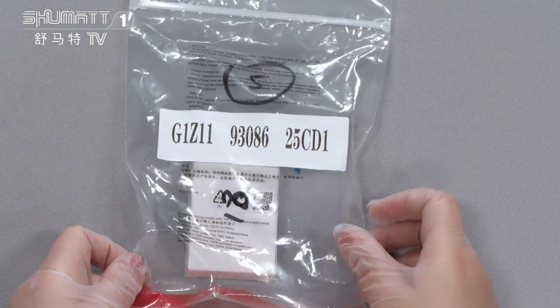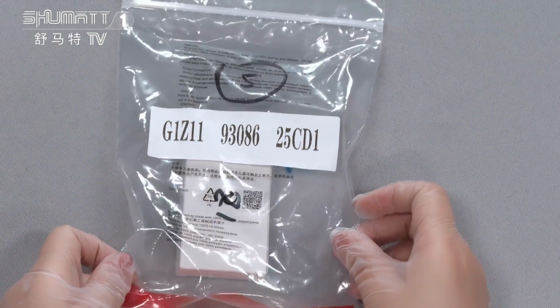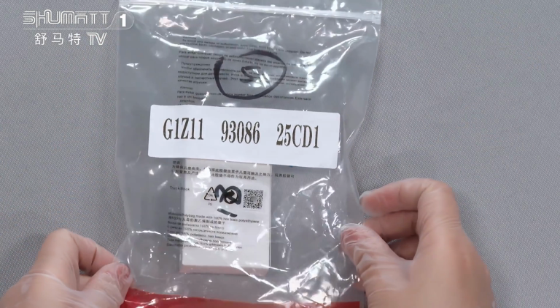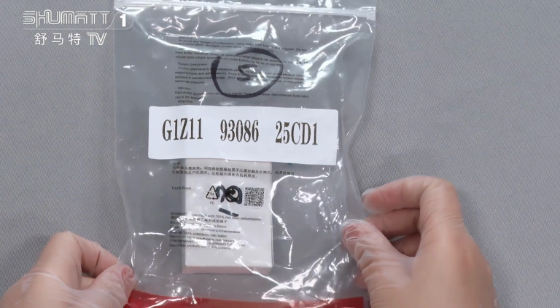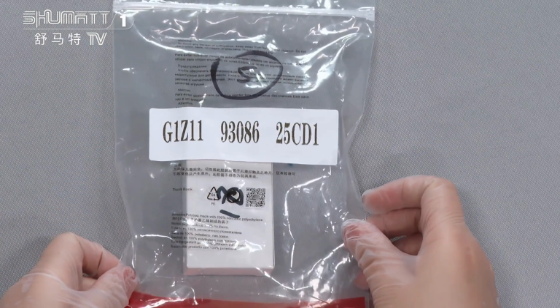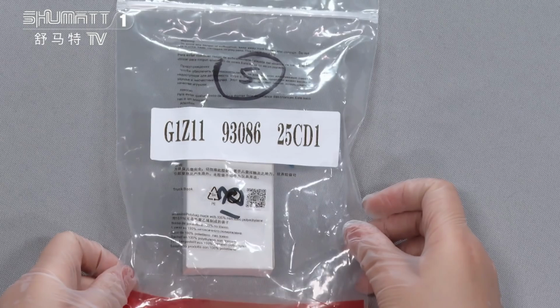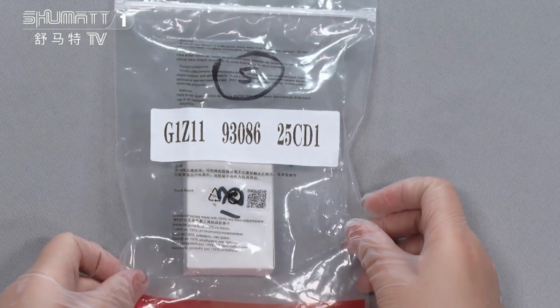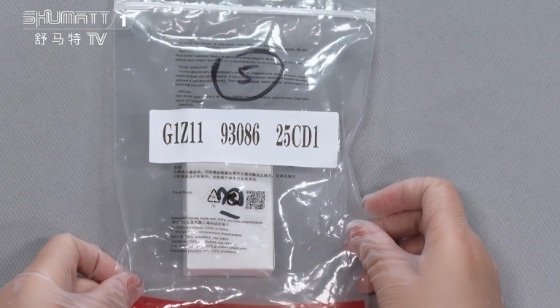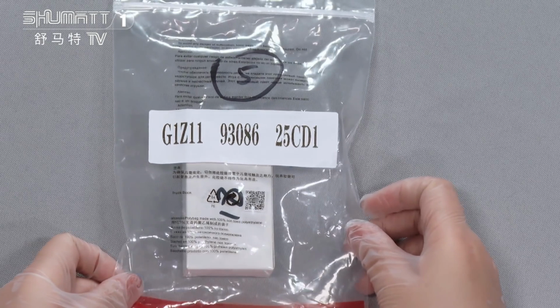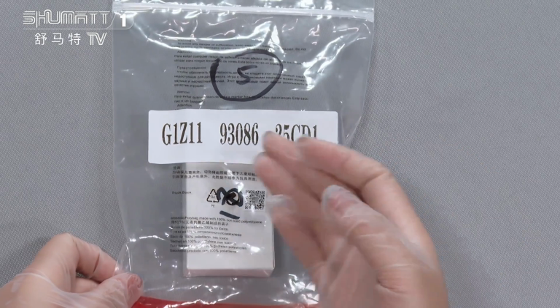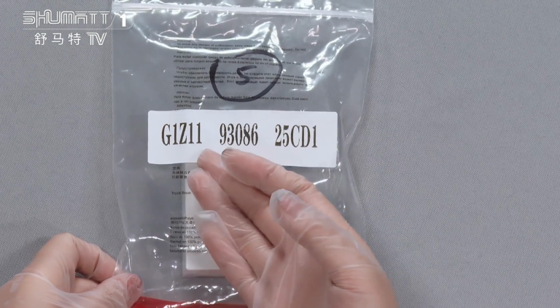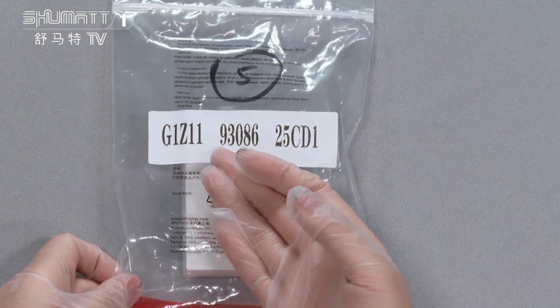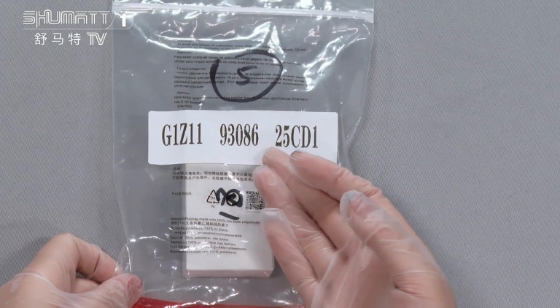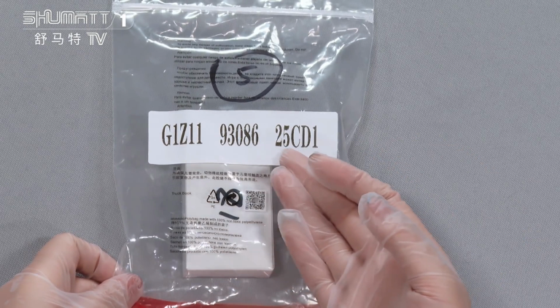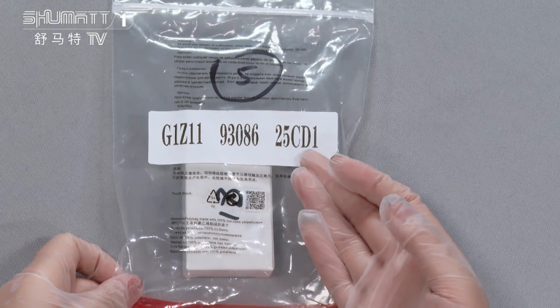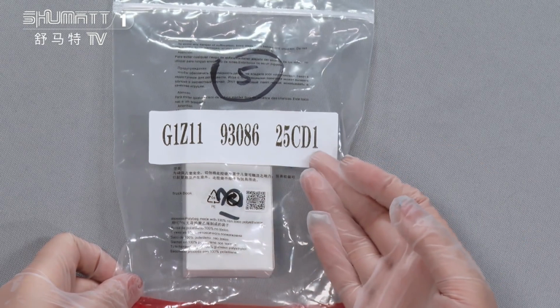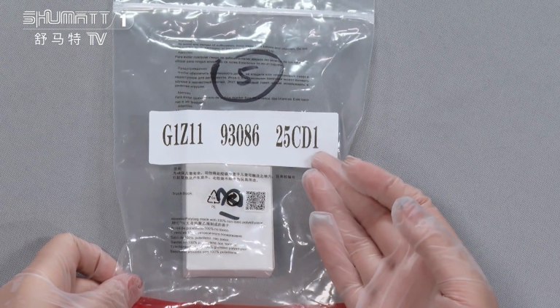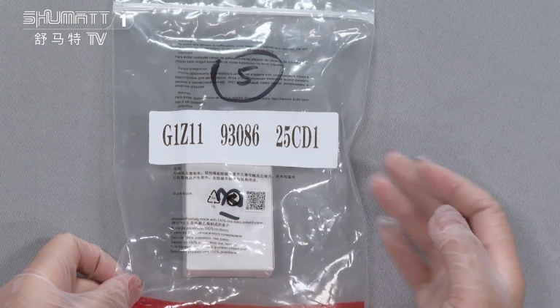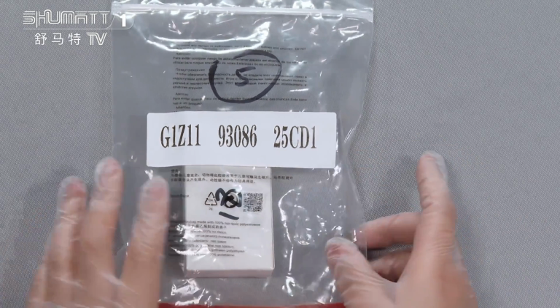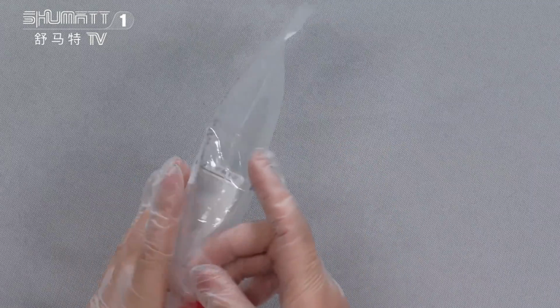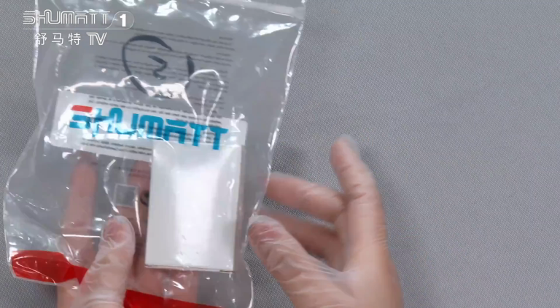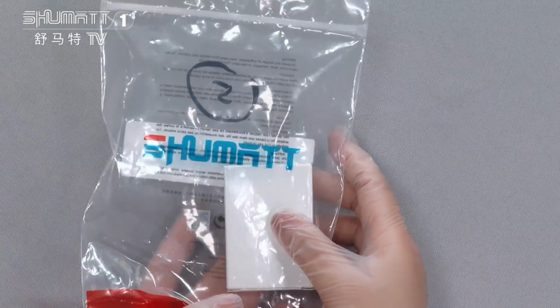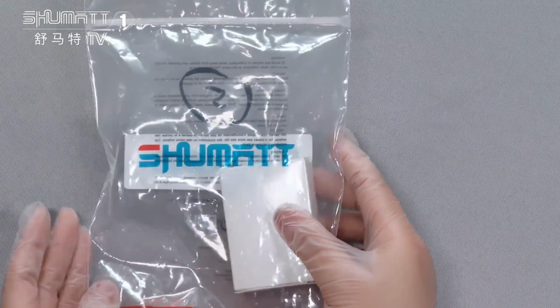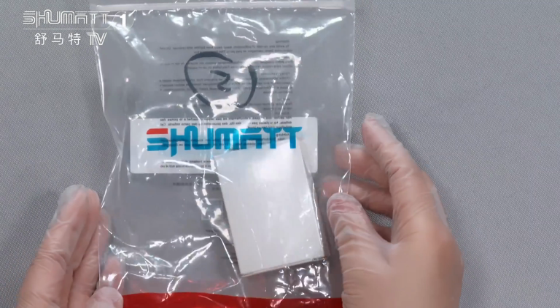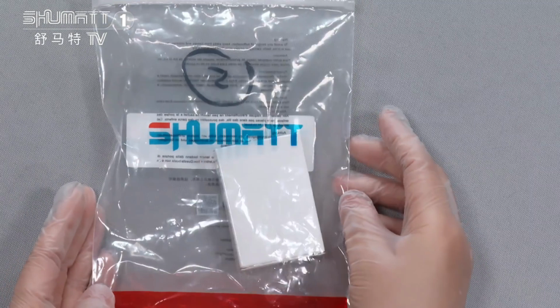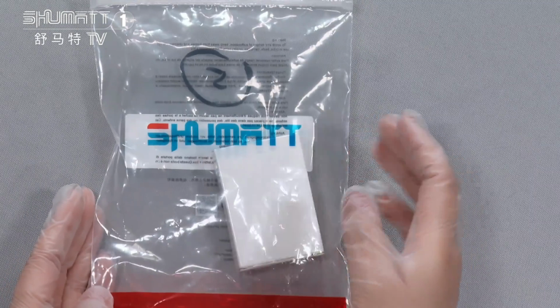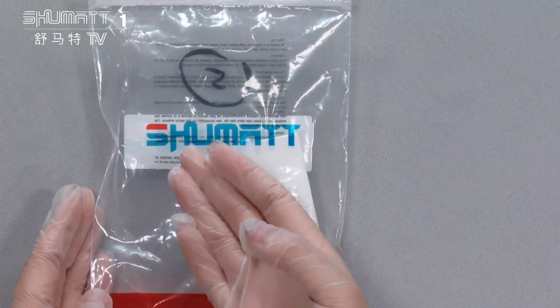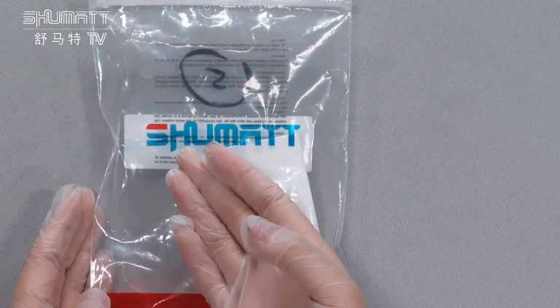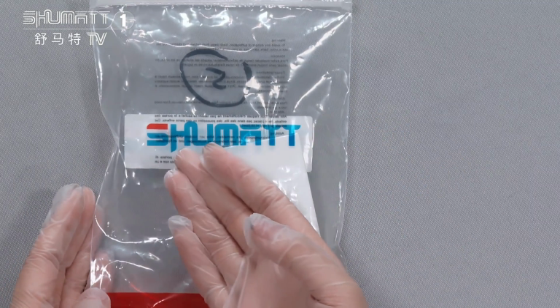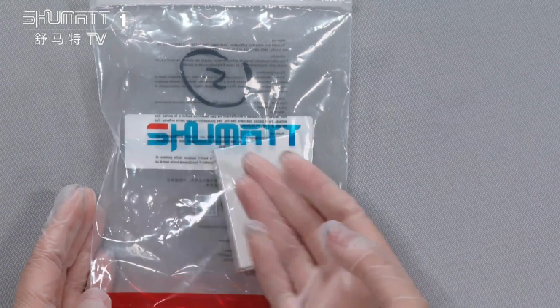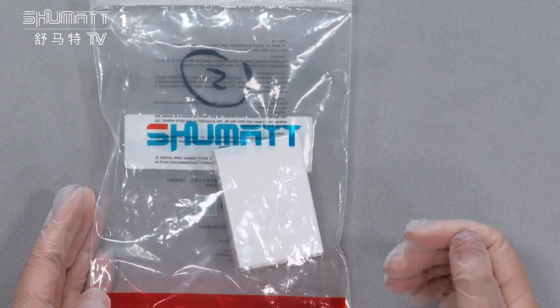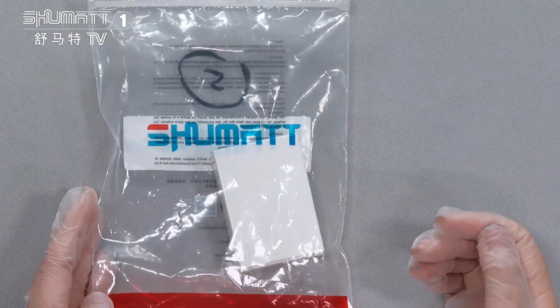Firstly, let's see the outside package with the PE bag. And here, you can see this is the product SKU. And from the opposite side, you can see this is our Shumatis logo.